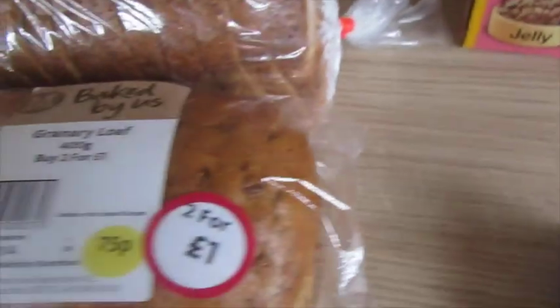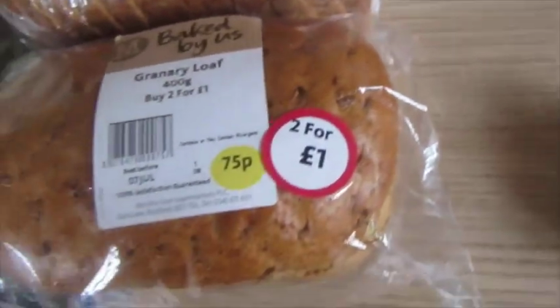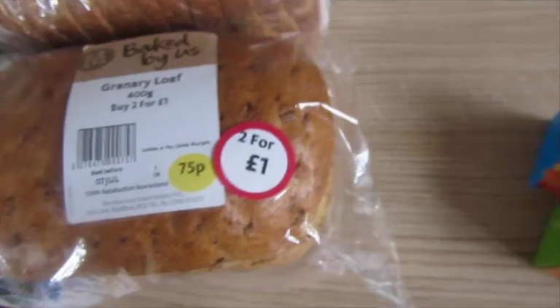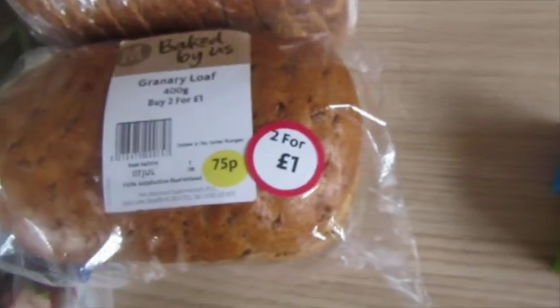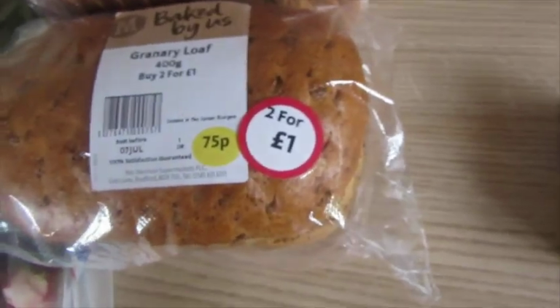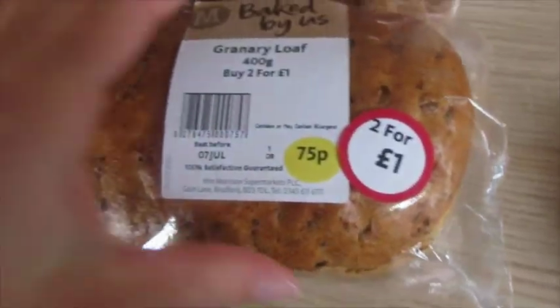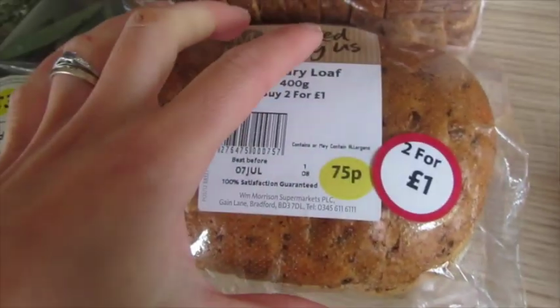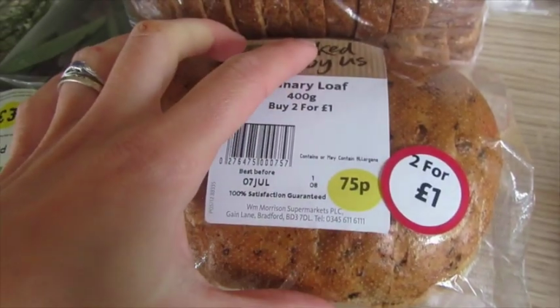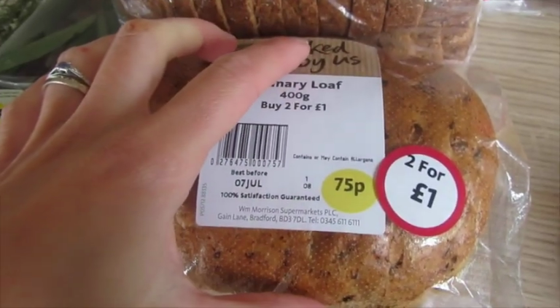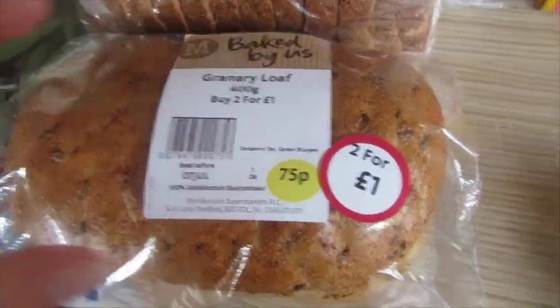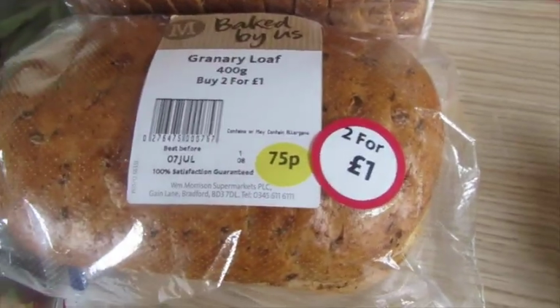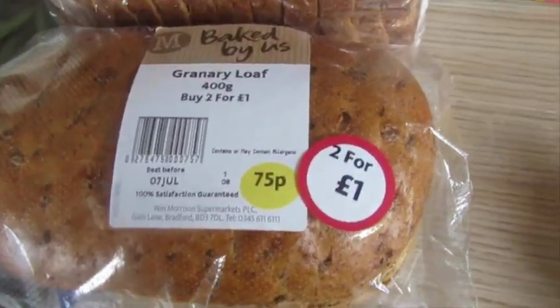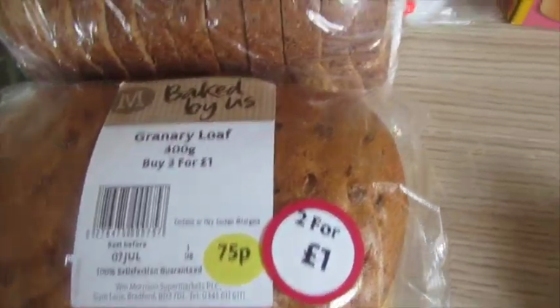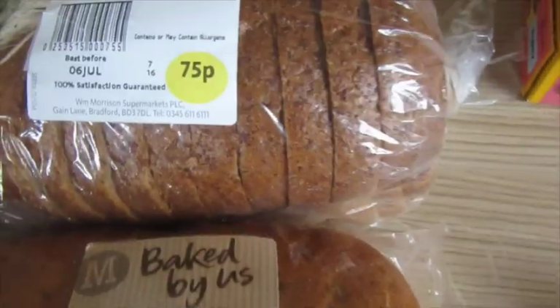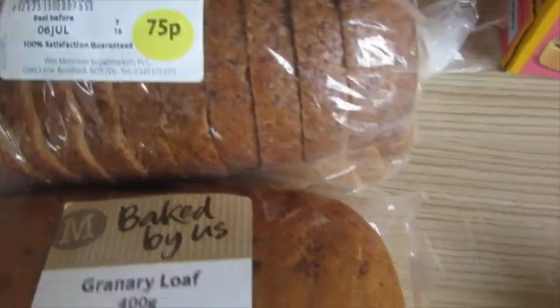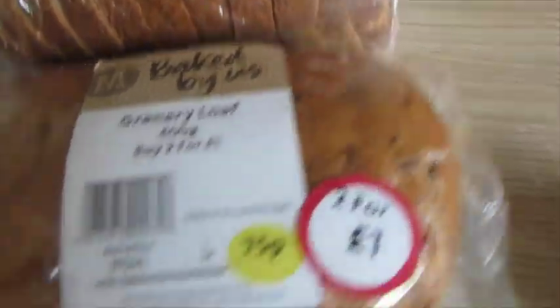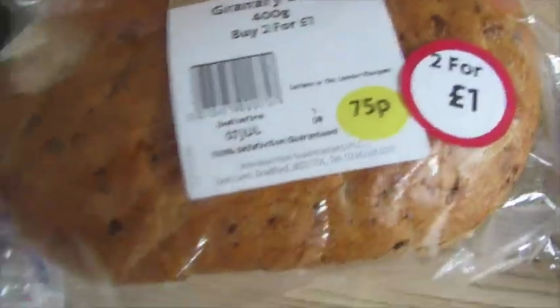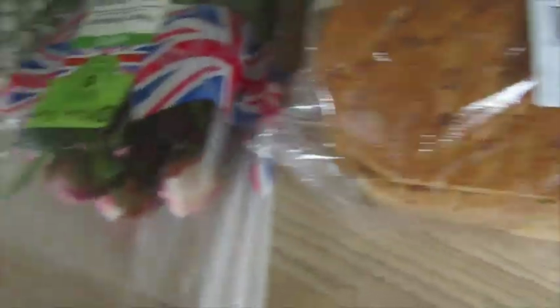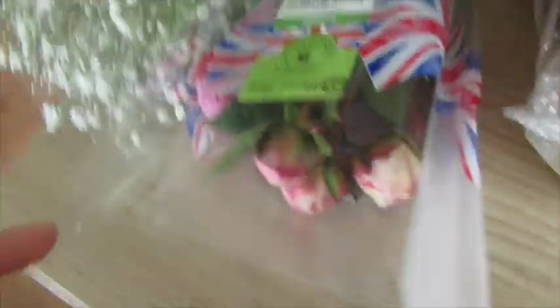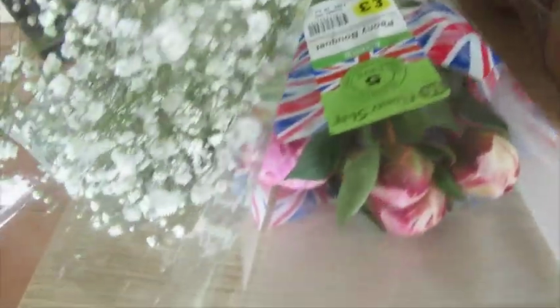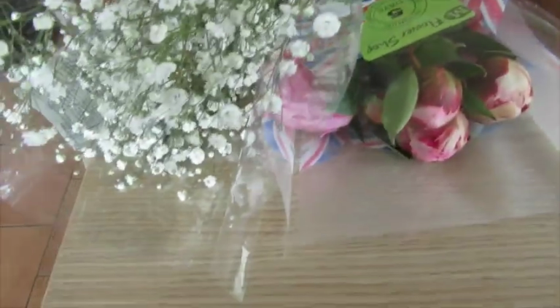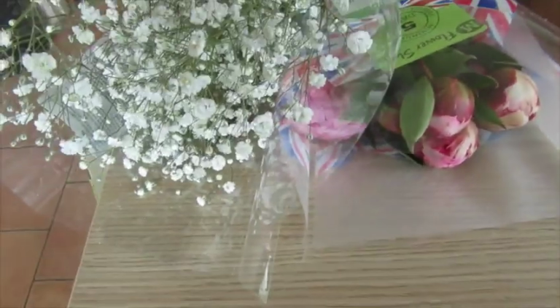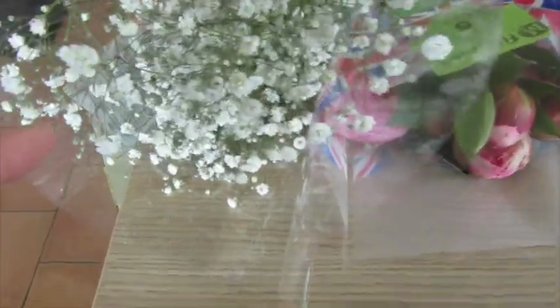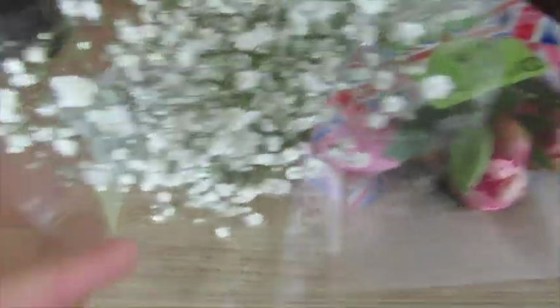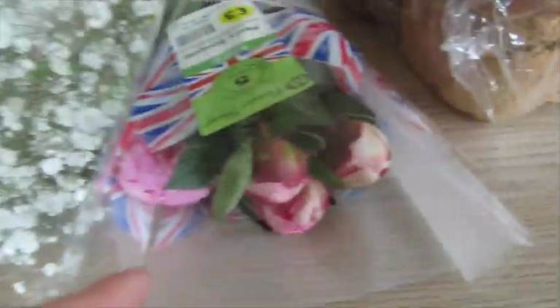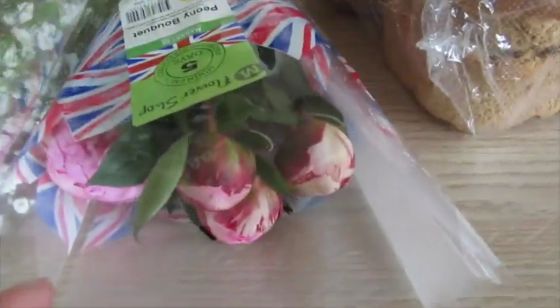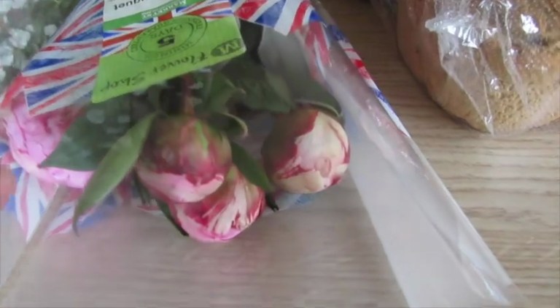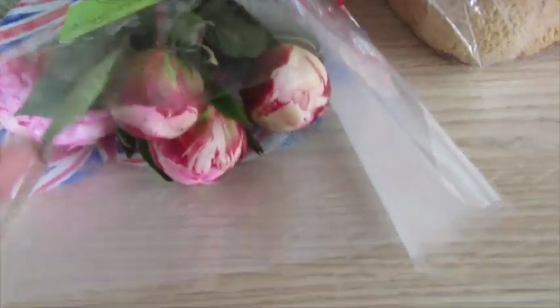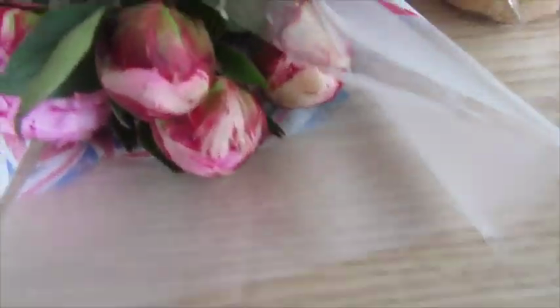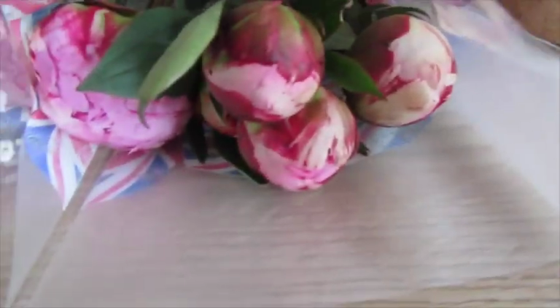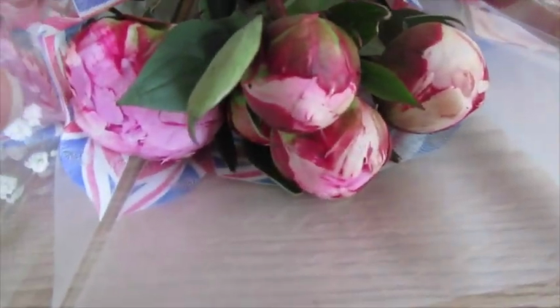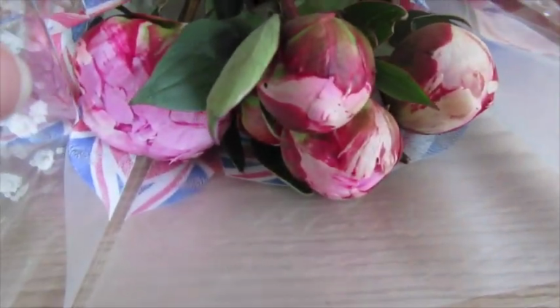I got two for a pound on the bread — they're little half loaves. I got the wholemeal sliced and the granary. And then lastly, I got some flowers — the gypsophilia and the peonies bouquets. They're going to bud soon.